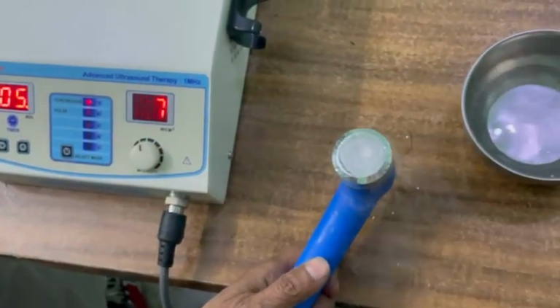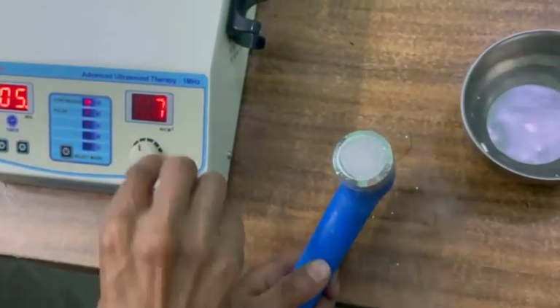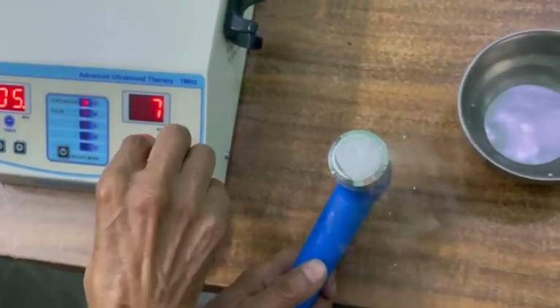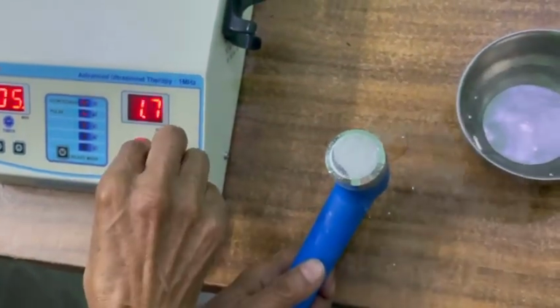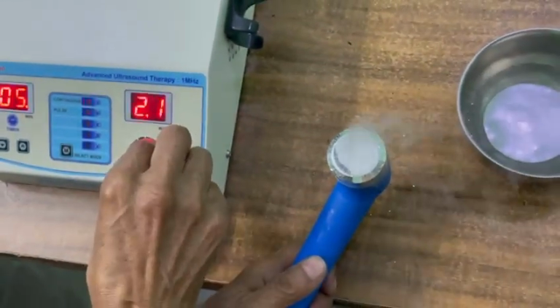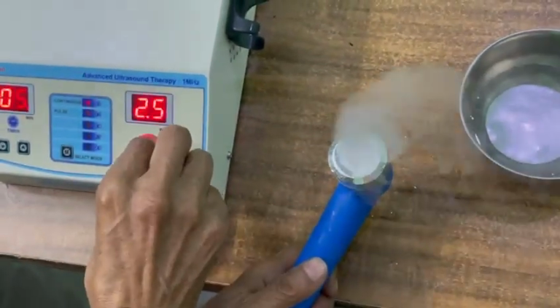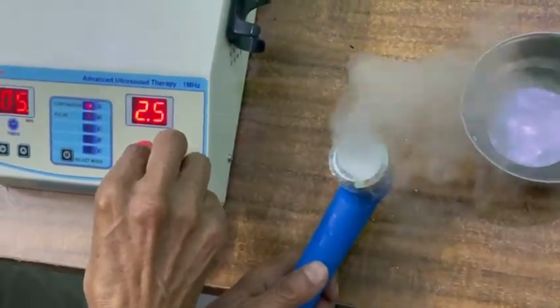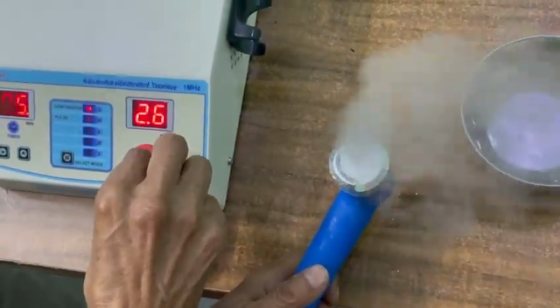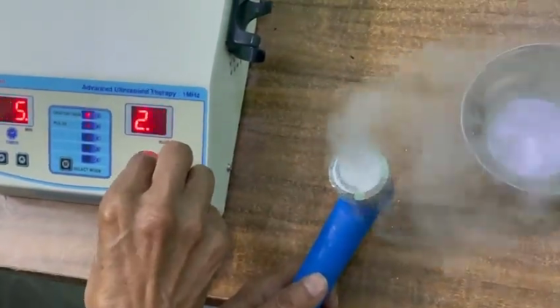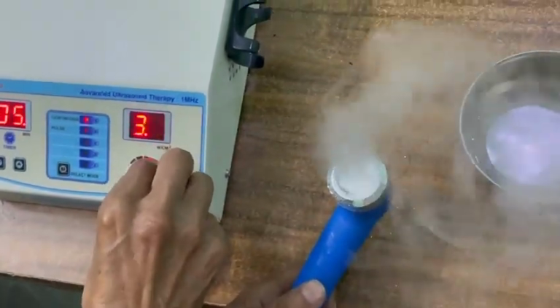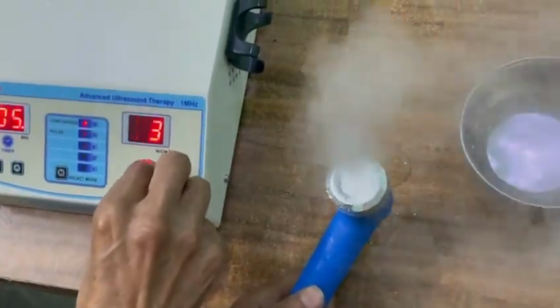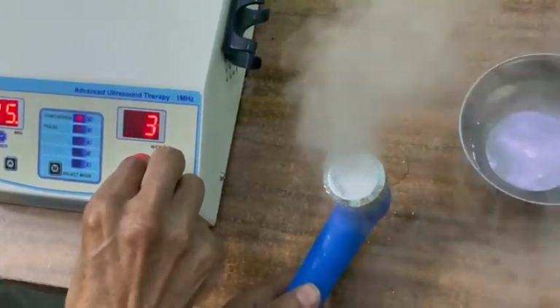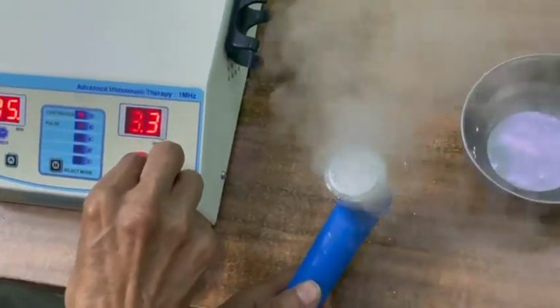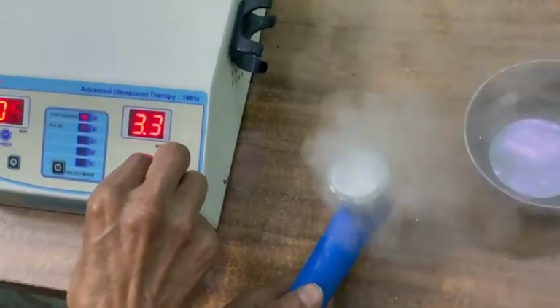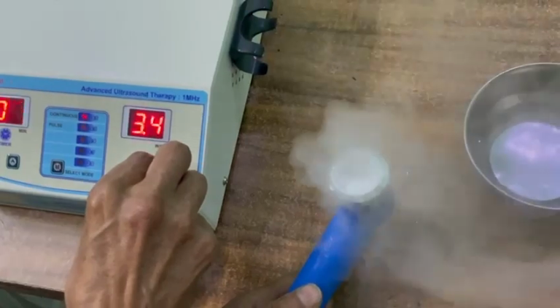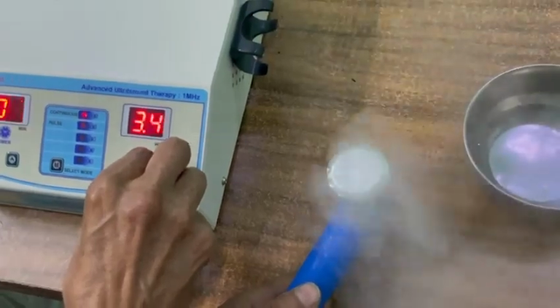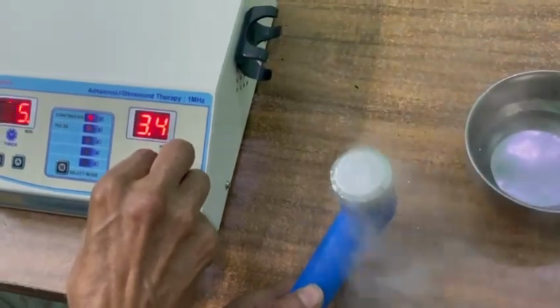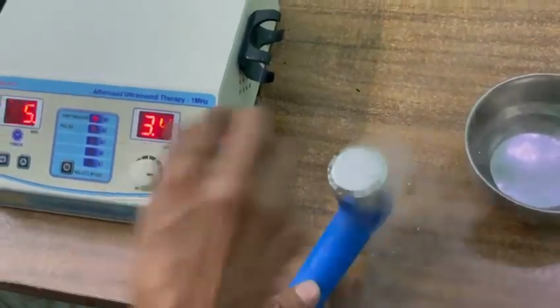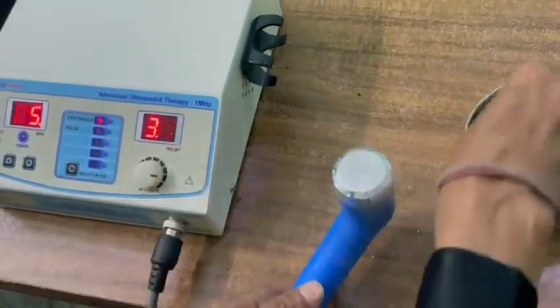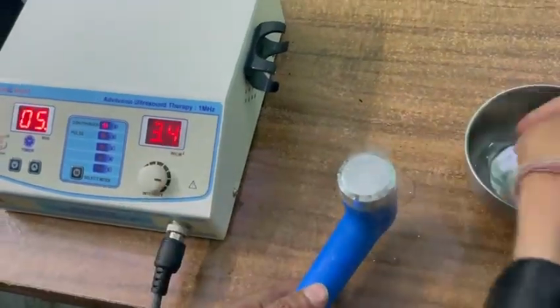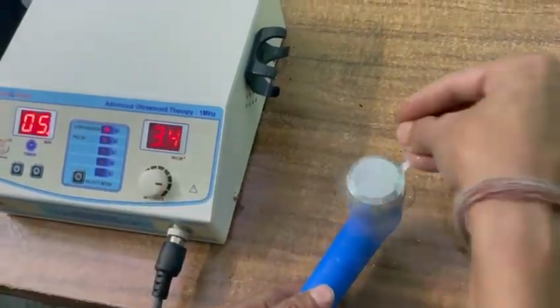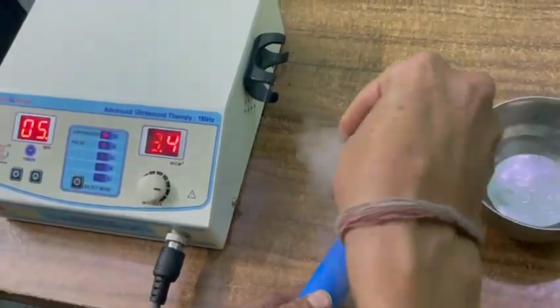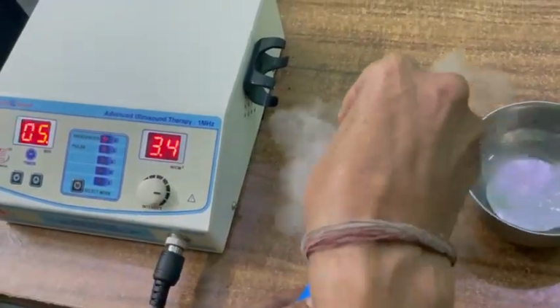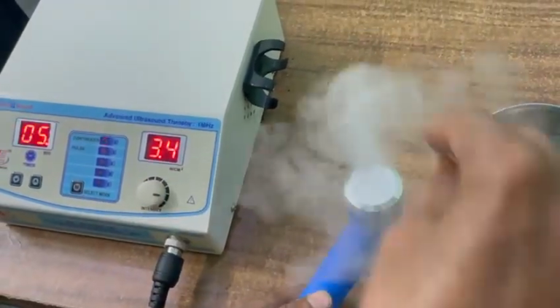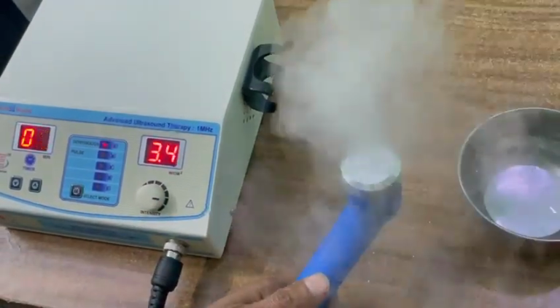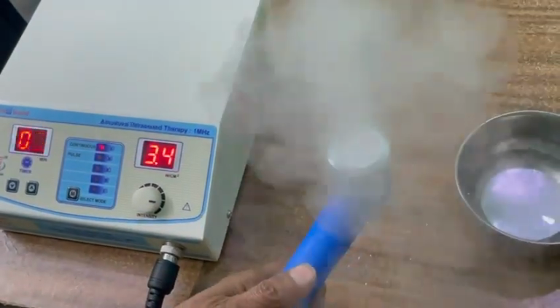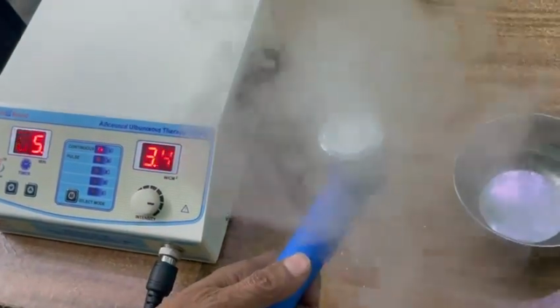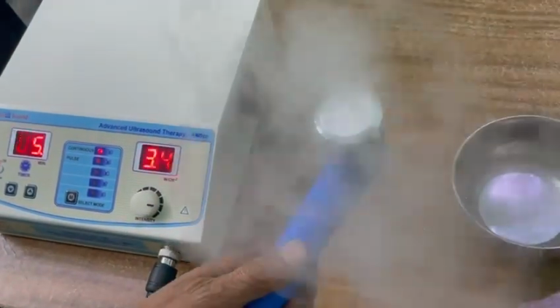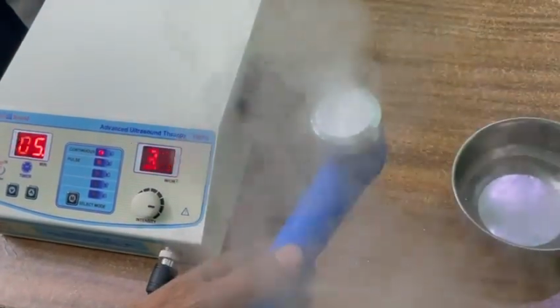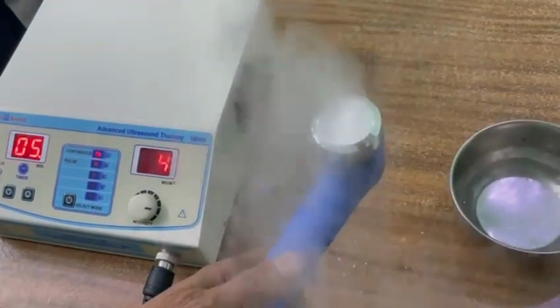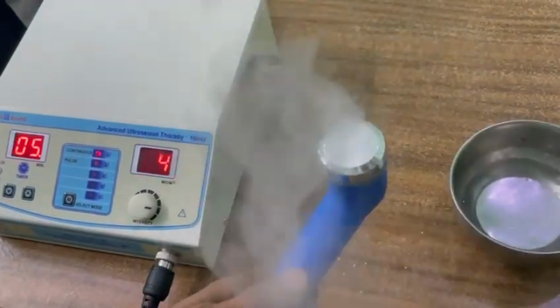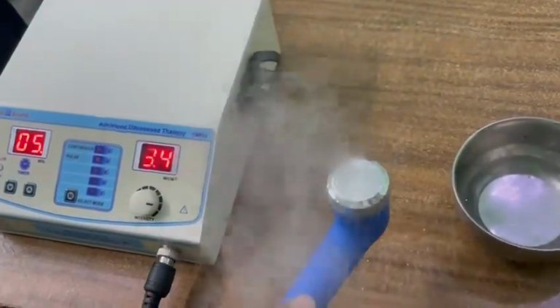Like this. You can even increase it further to 3.35. It is working perfectly.